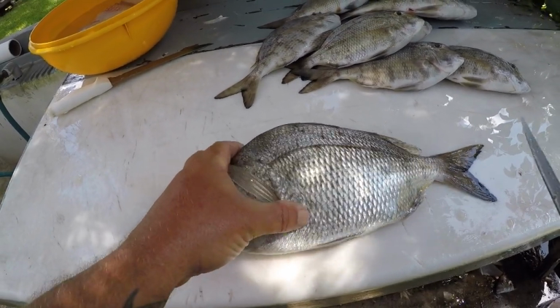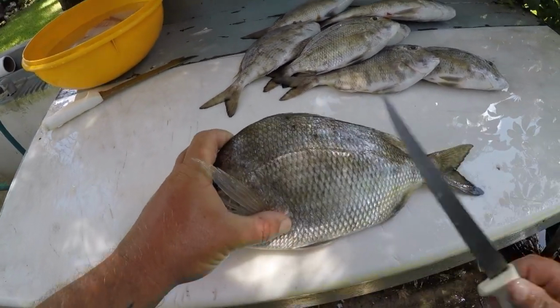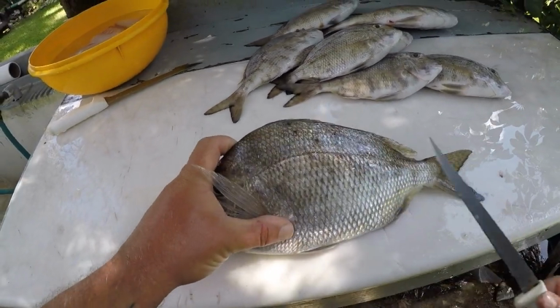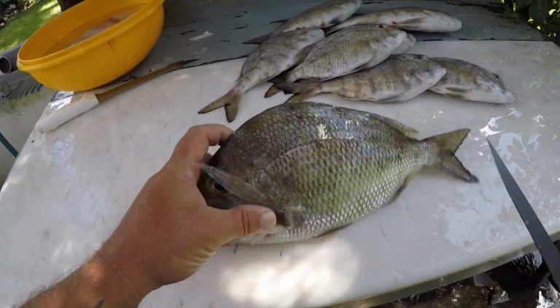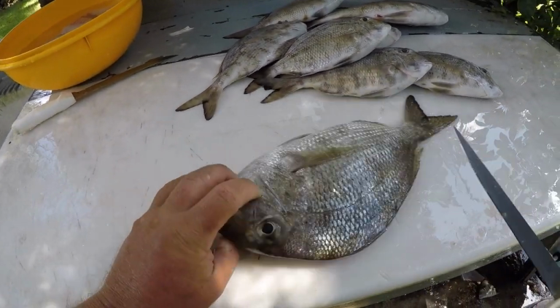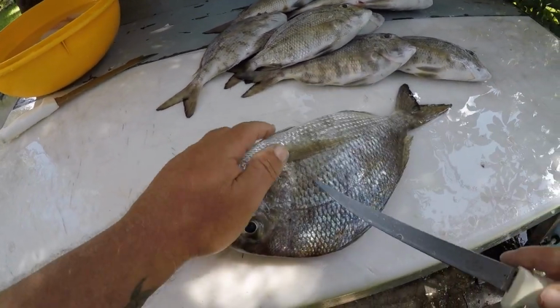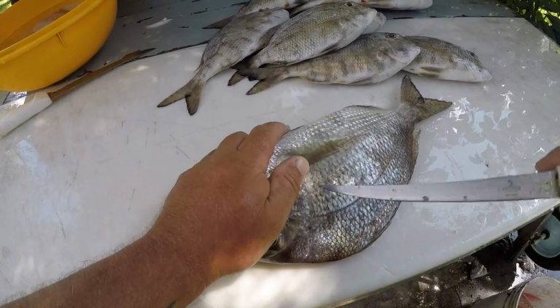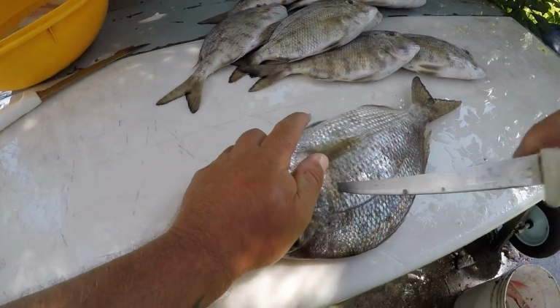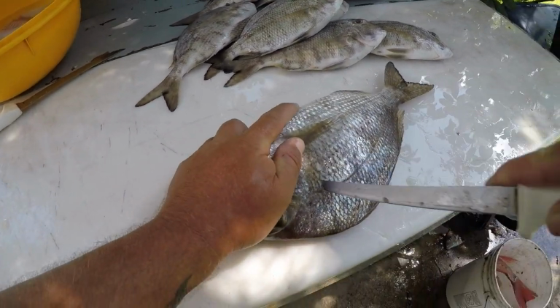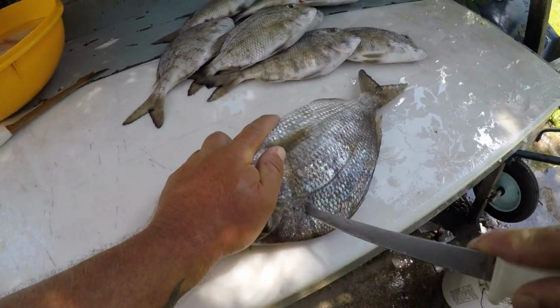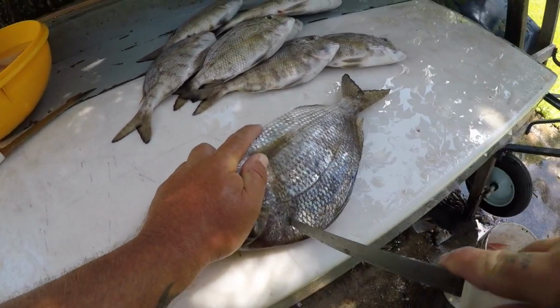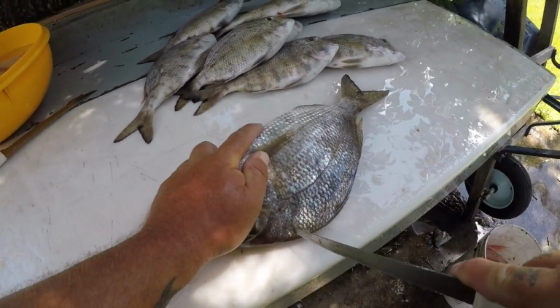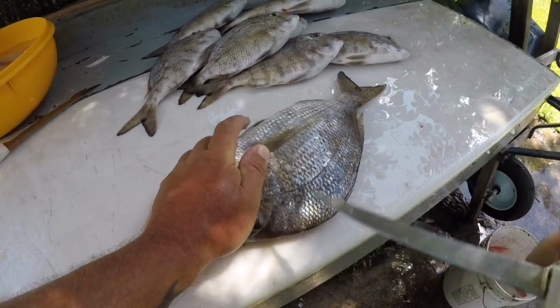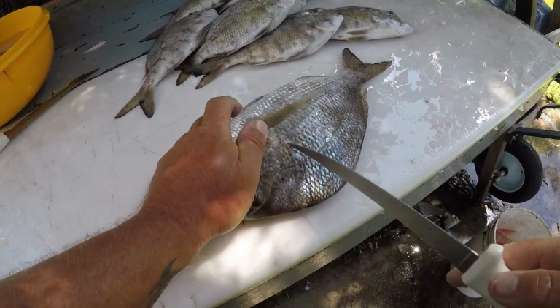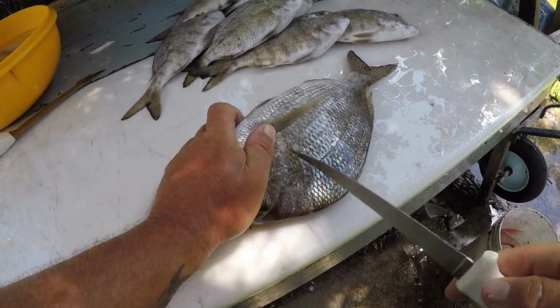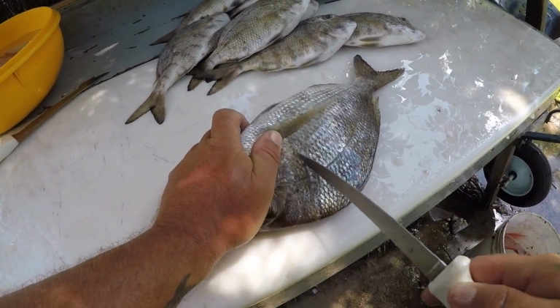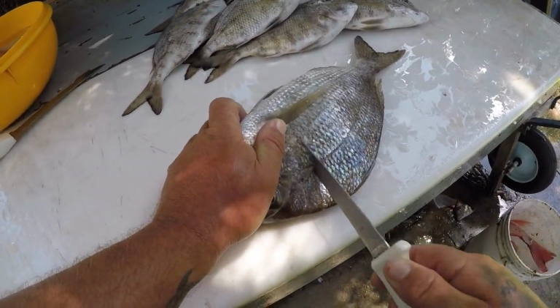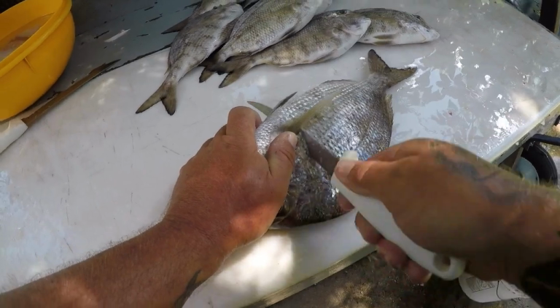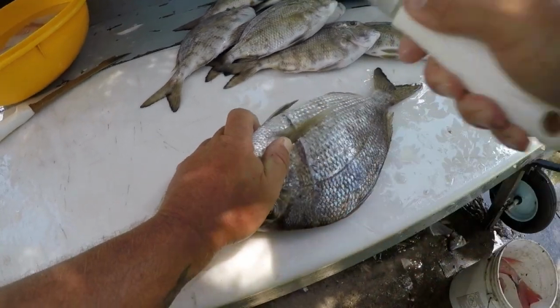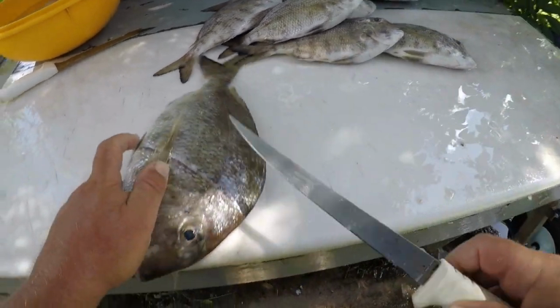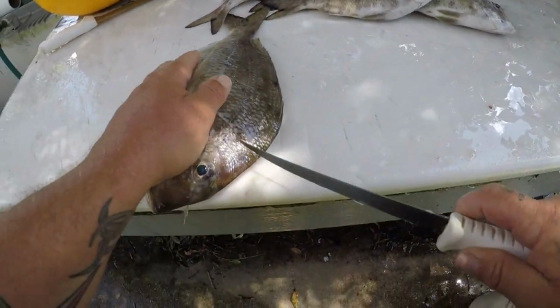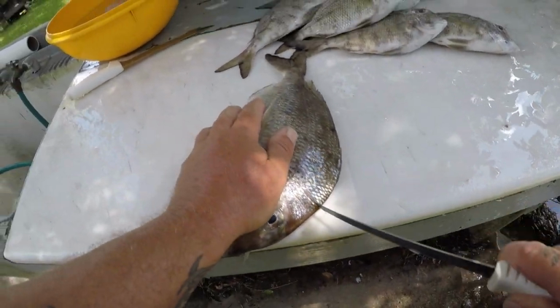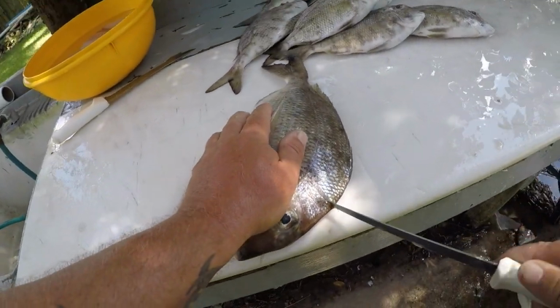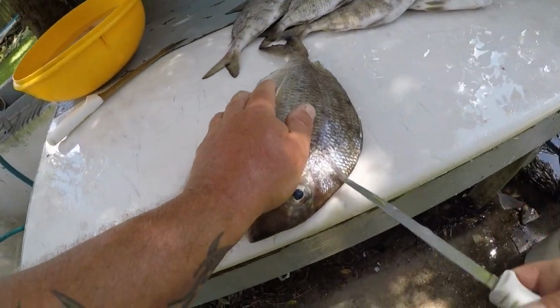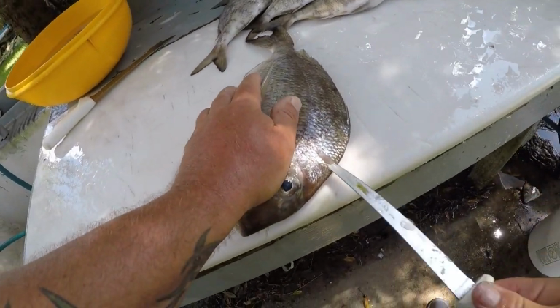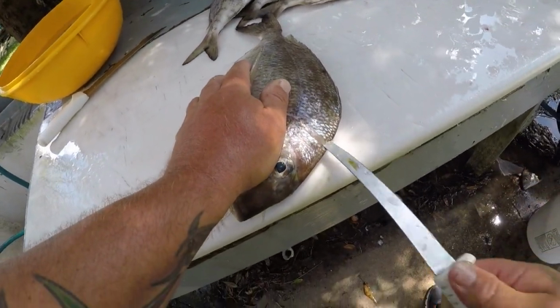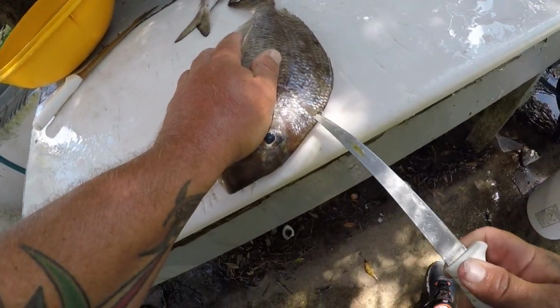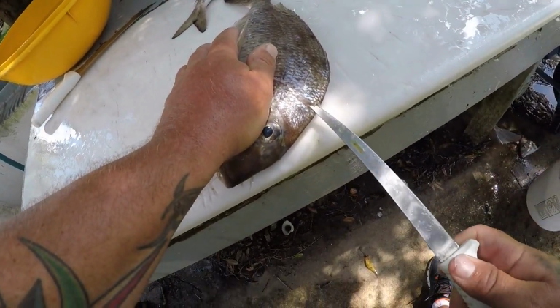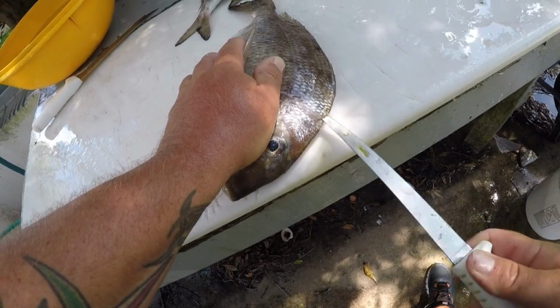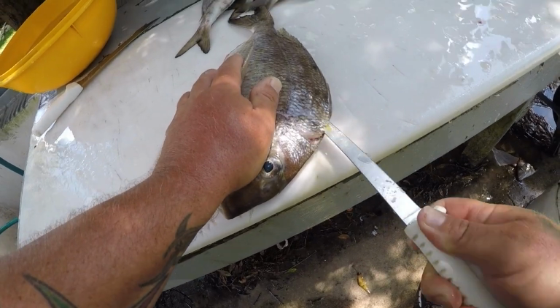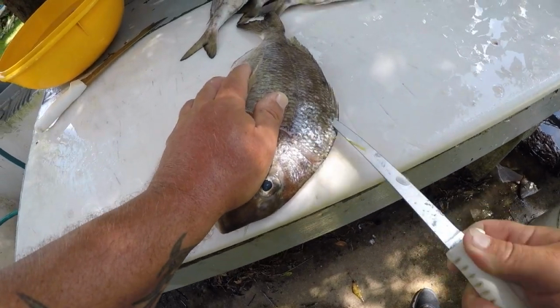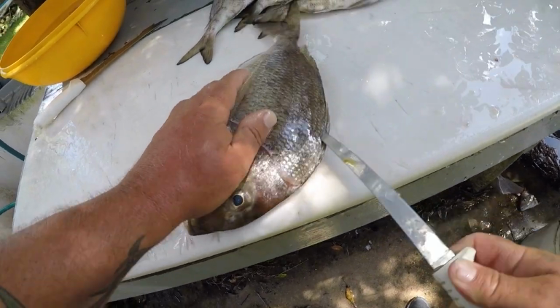Alright y'all, you got a white bone right here — white bone porgy. Delicious fish, let me tell you, I actually like these better than red snapper. They are a very good fish, I think they're very underrated.